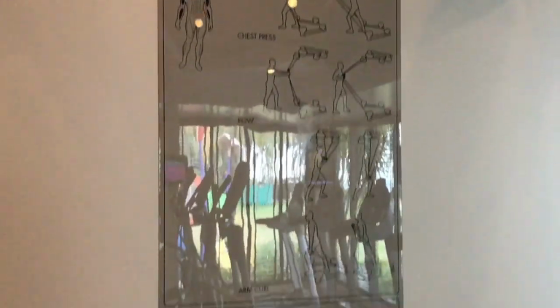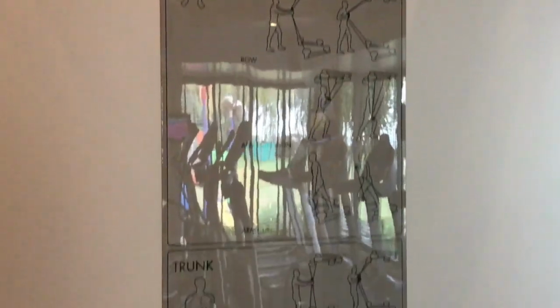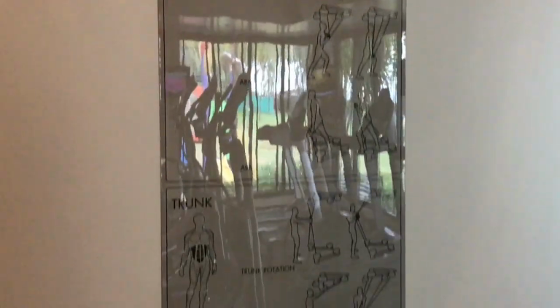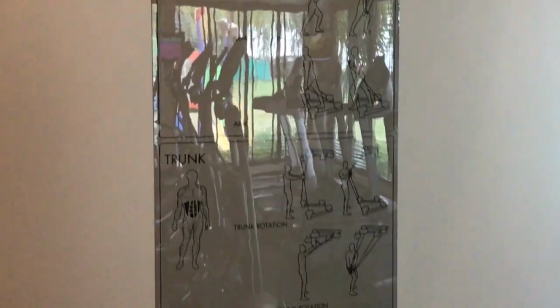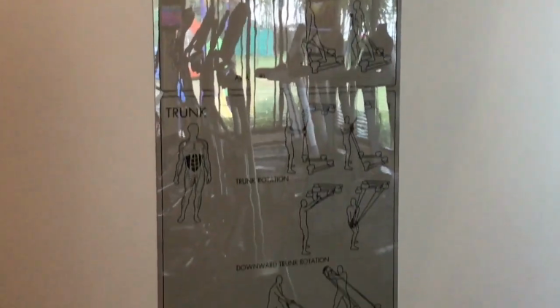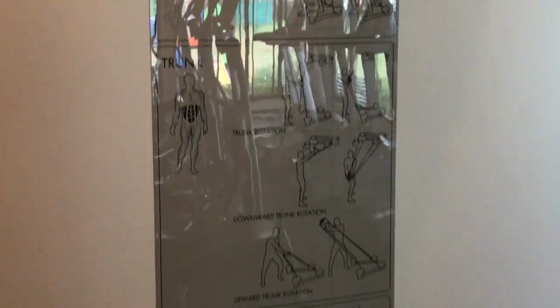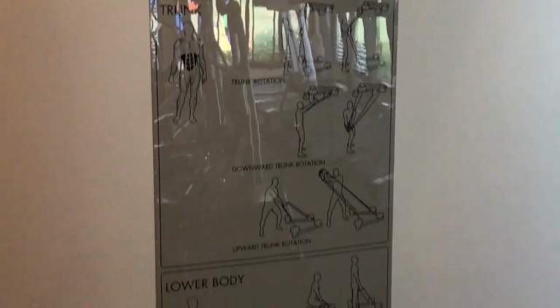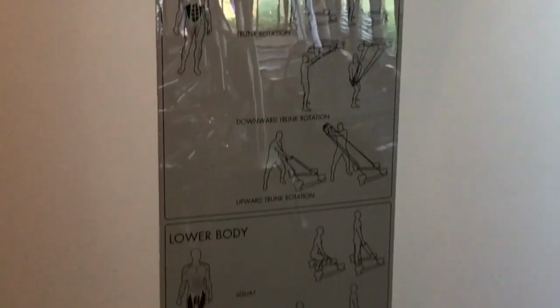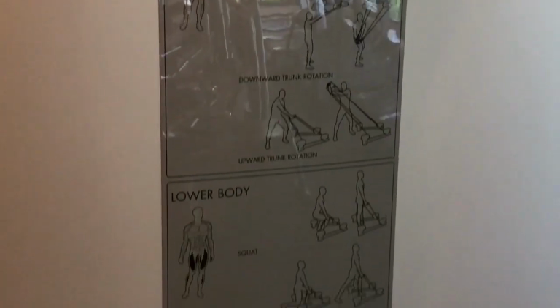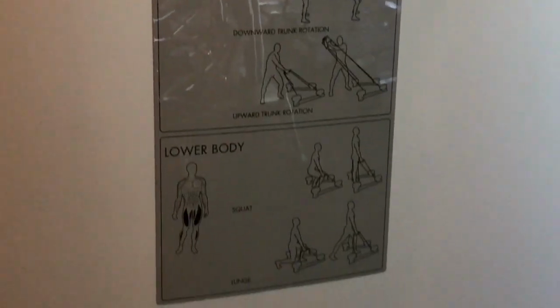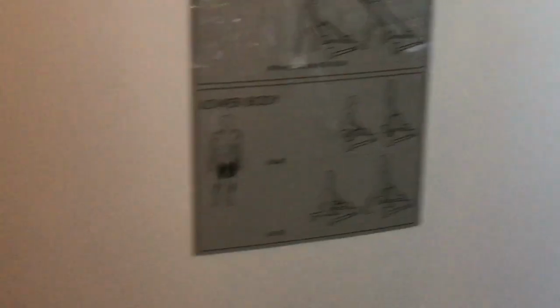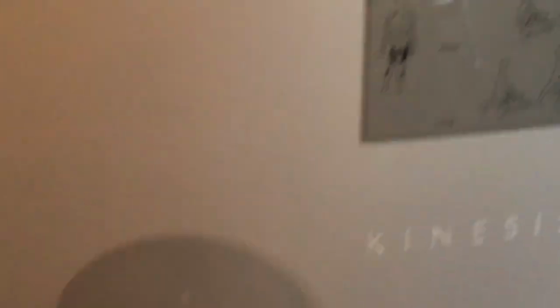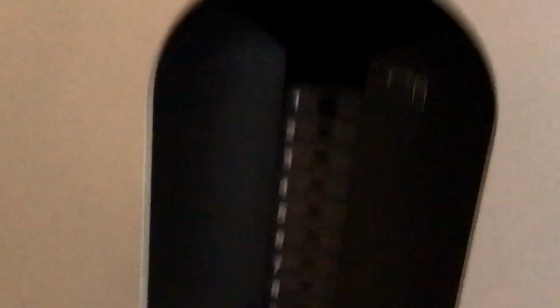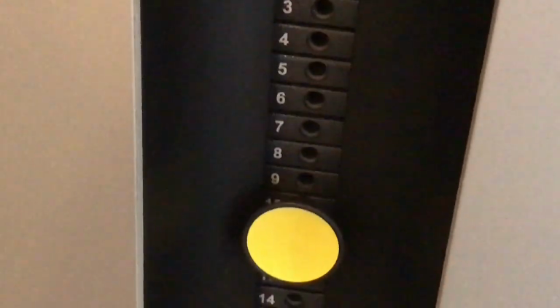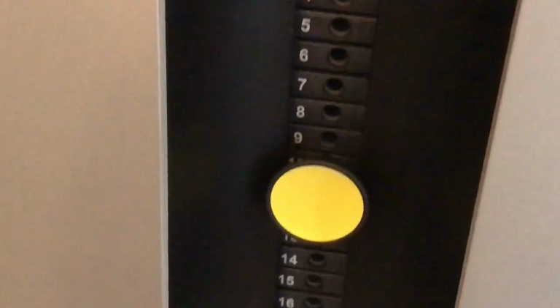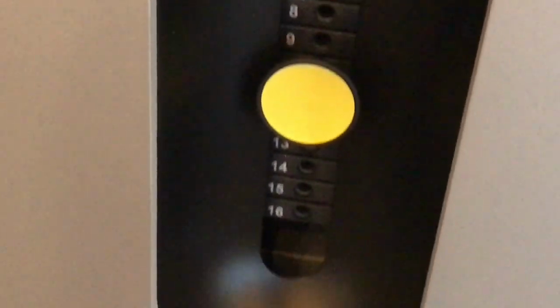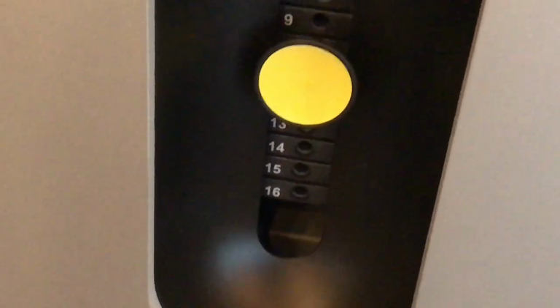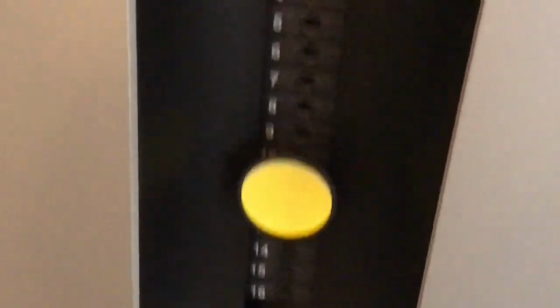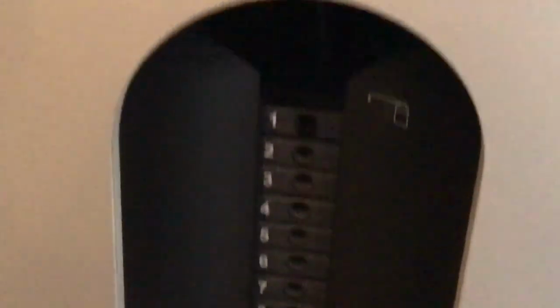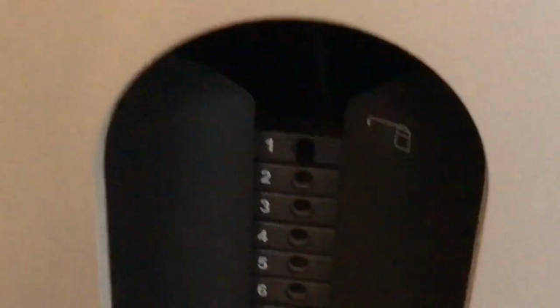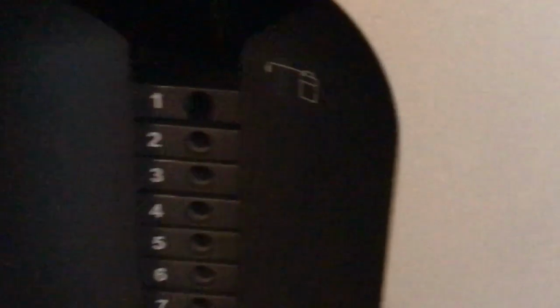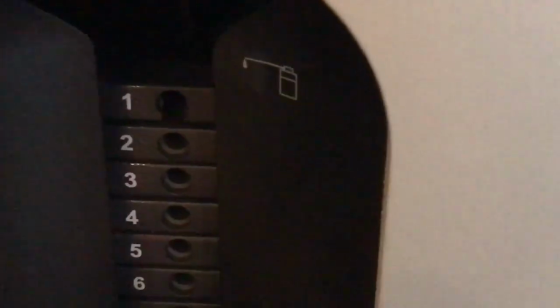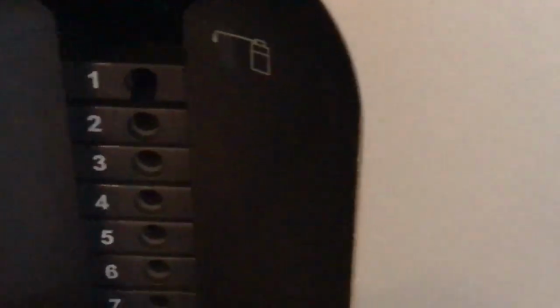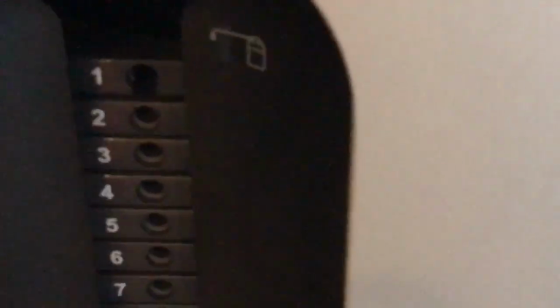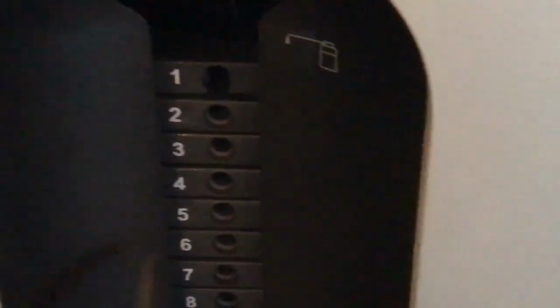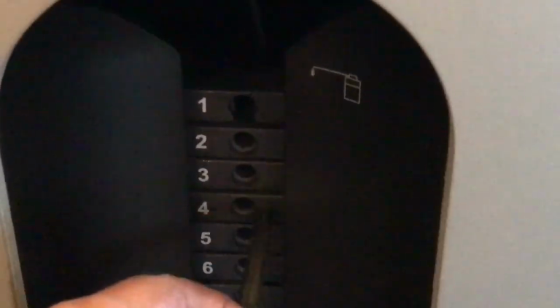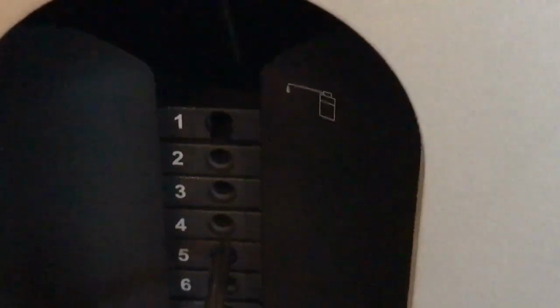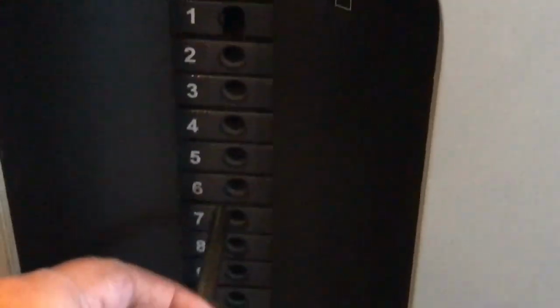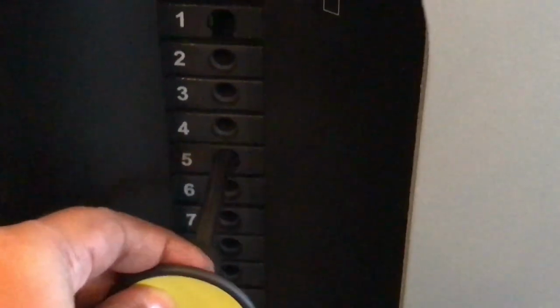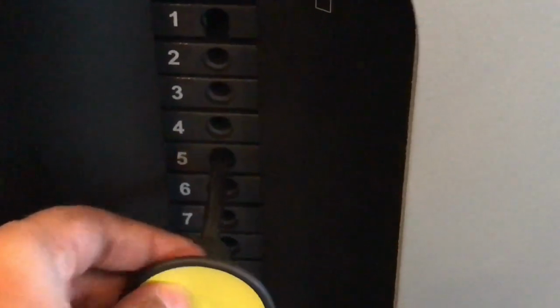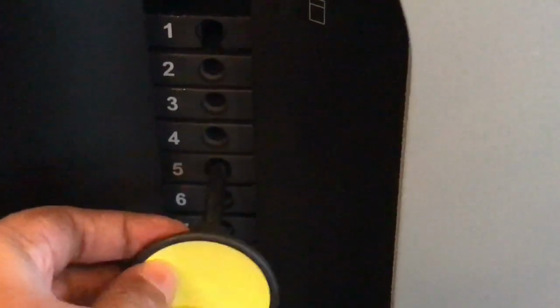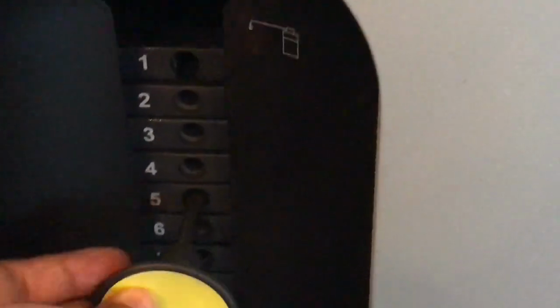These are all the exercises you can do on it. These are the weights — it's easy to change them. Just pull the pin out and it's magnetic.